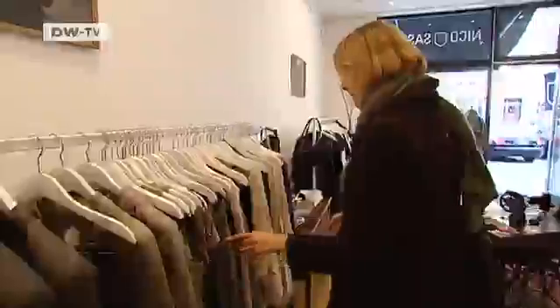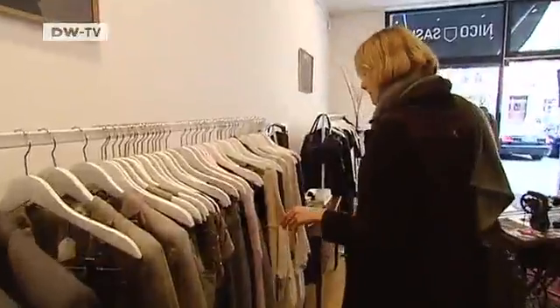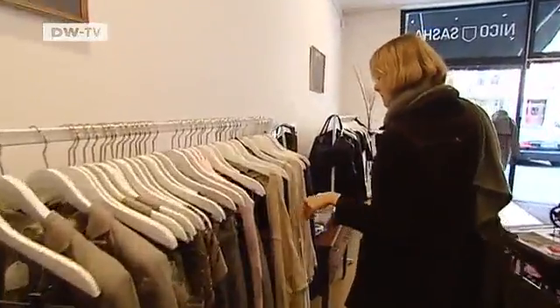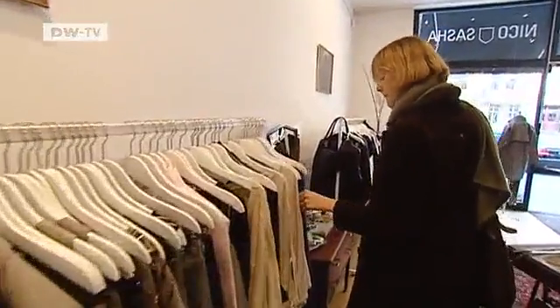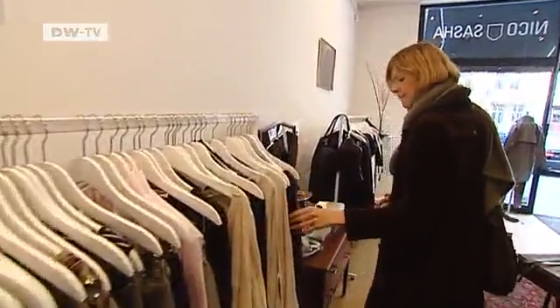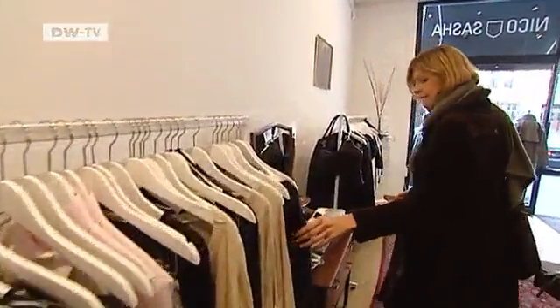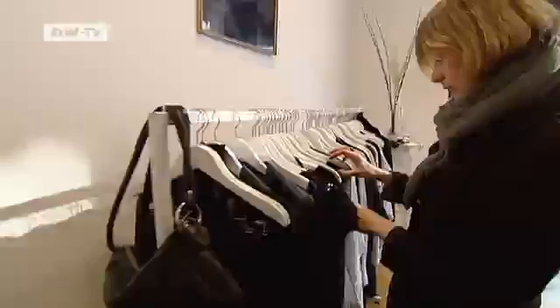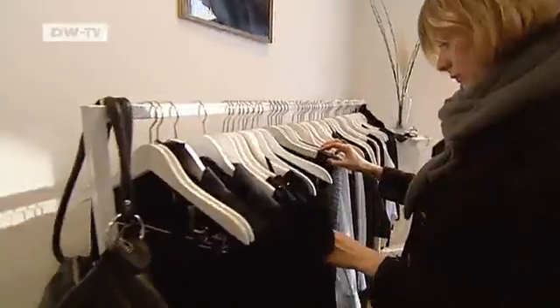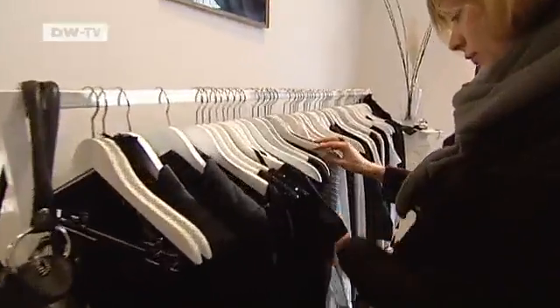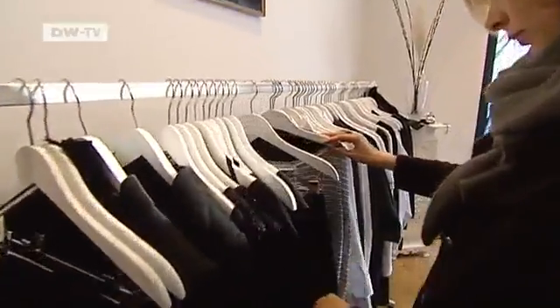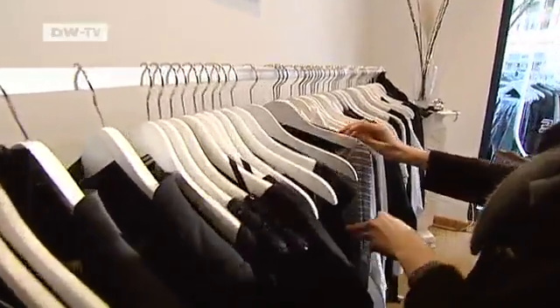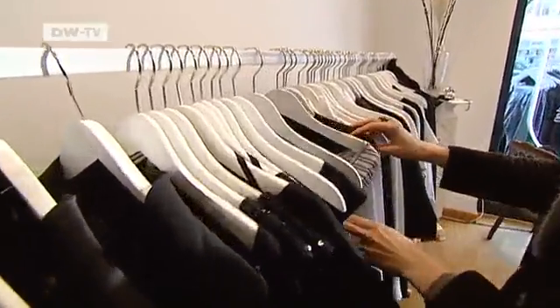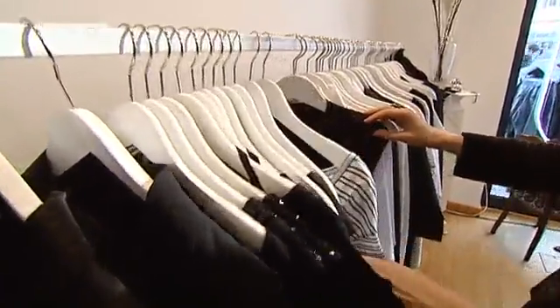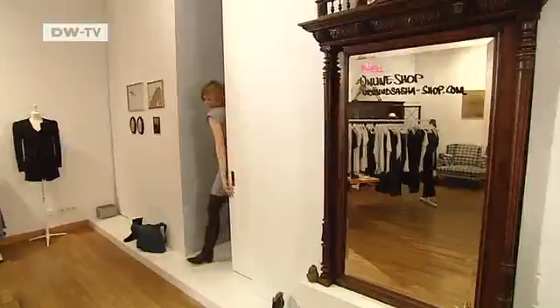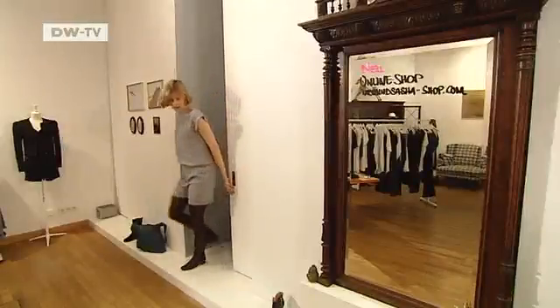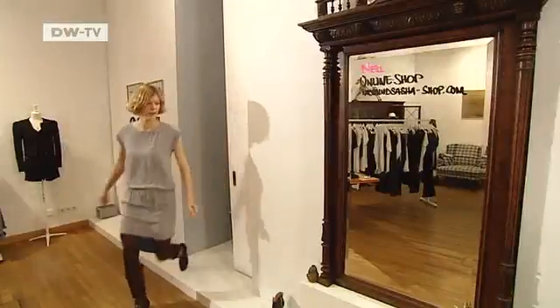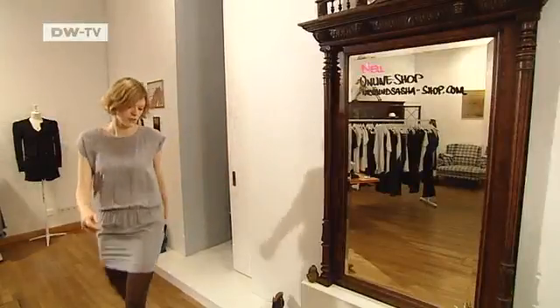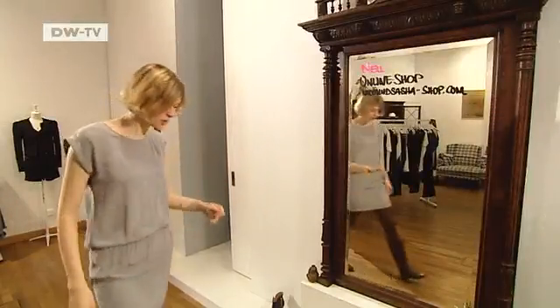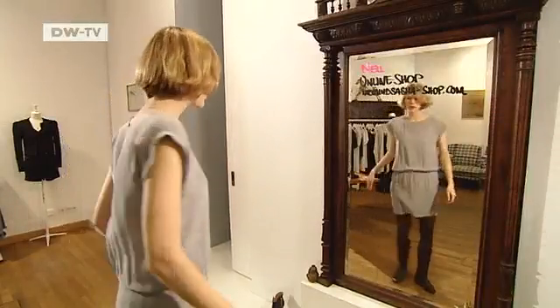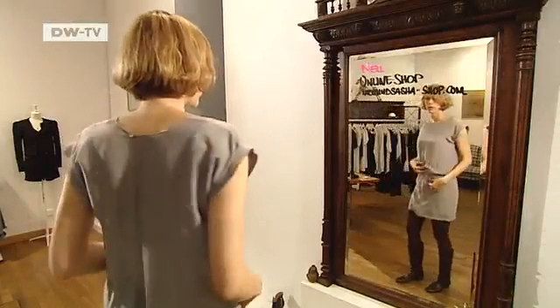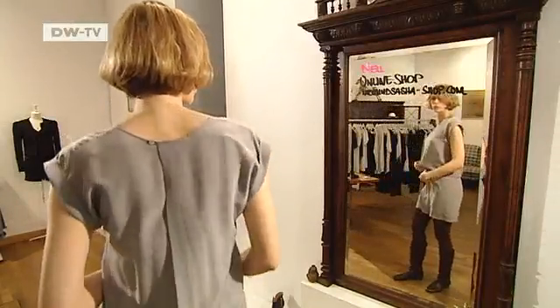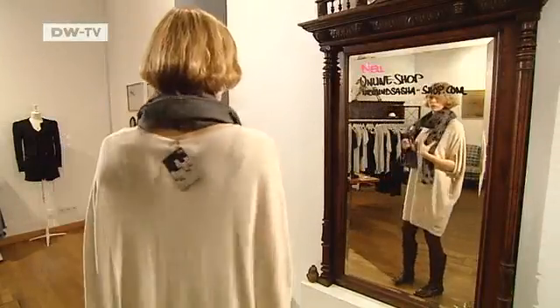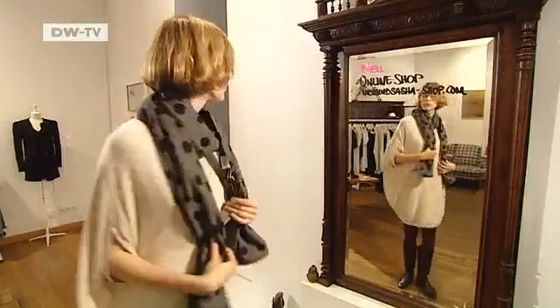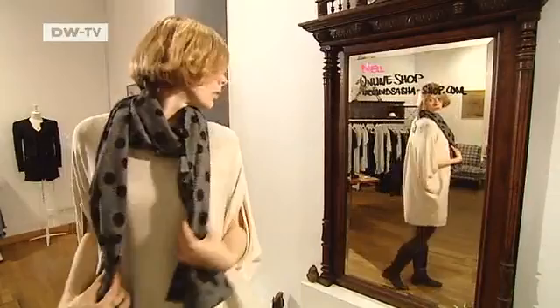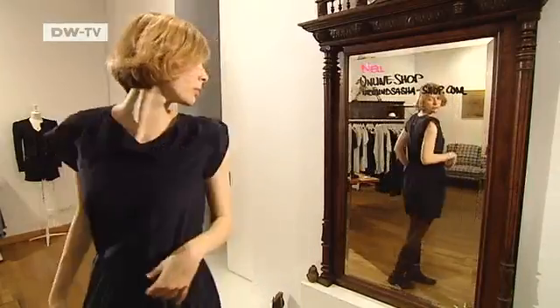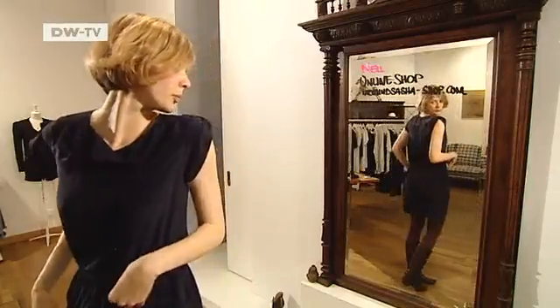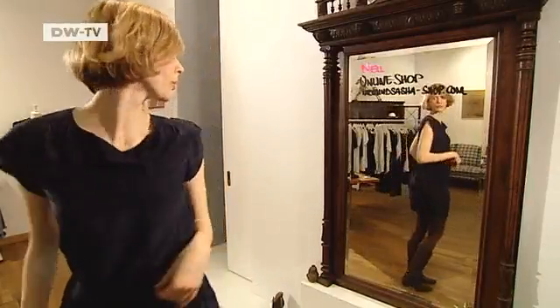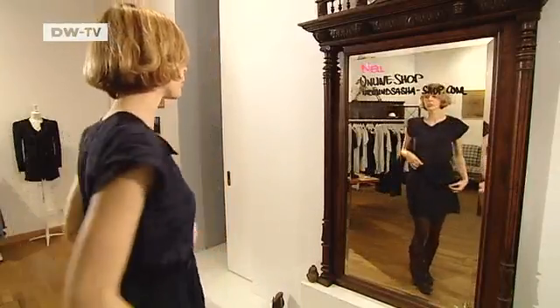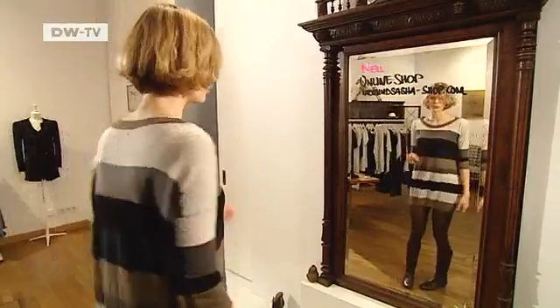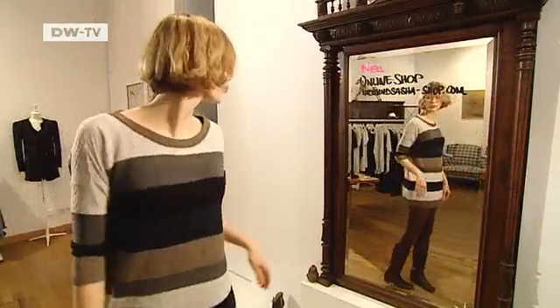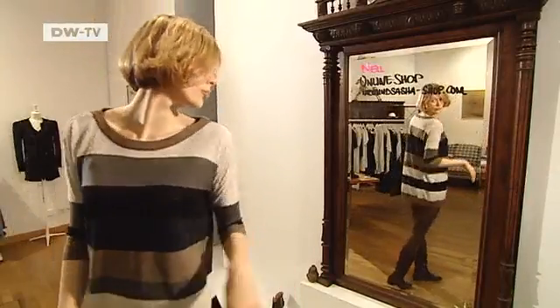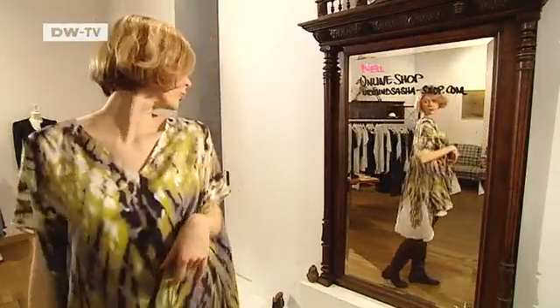Claudia has trouble walking past an enticing boutique. But trying on the clothes can be time-consuming. Wouldn't it be great if it could be done differently?